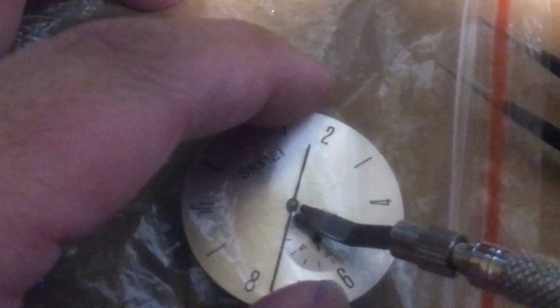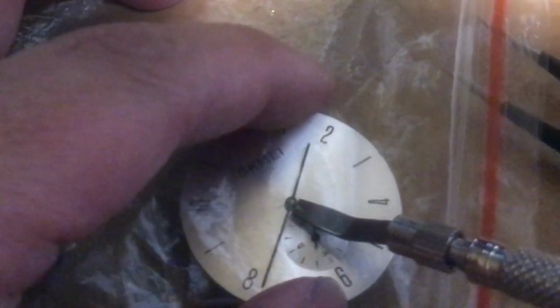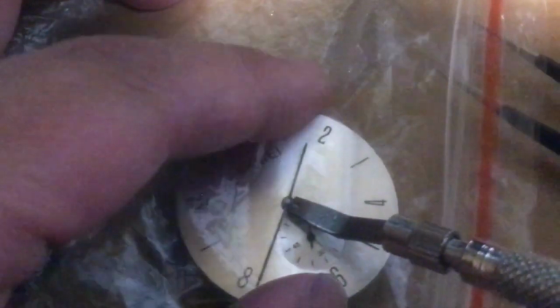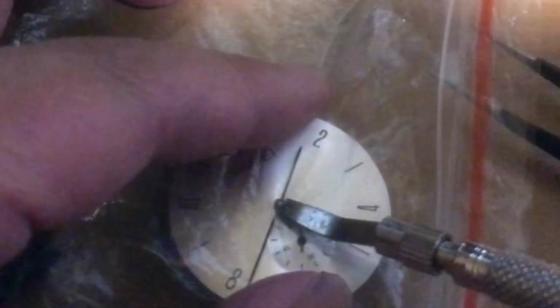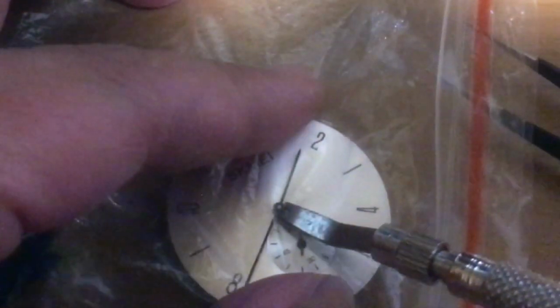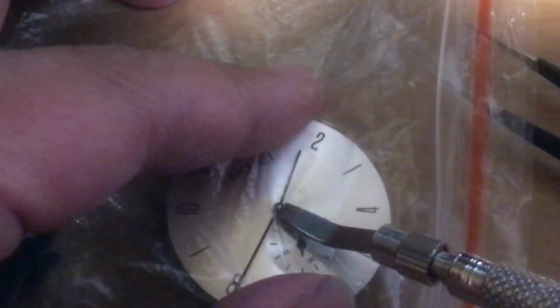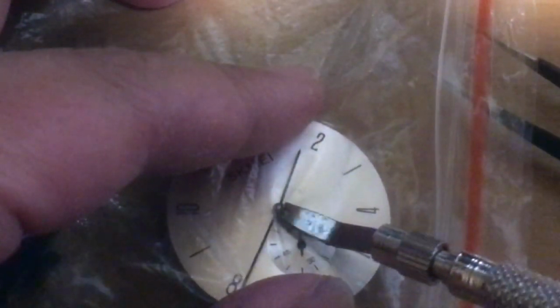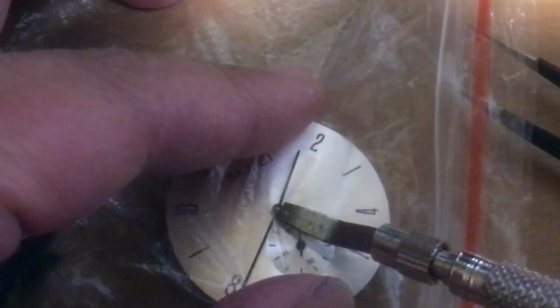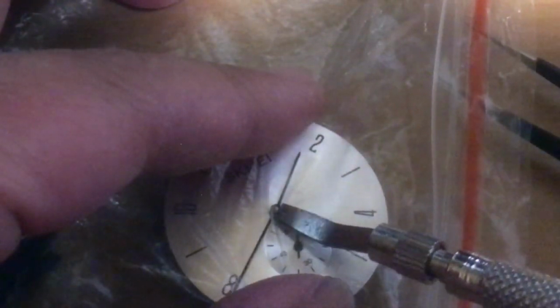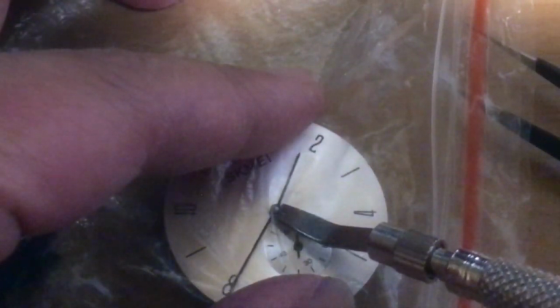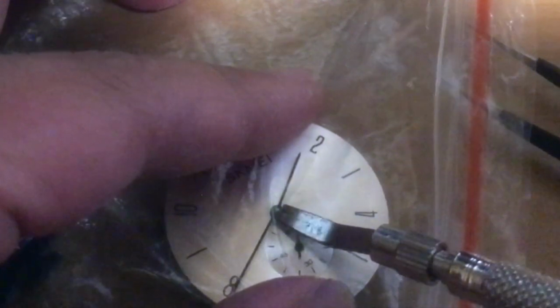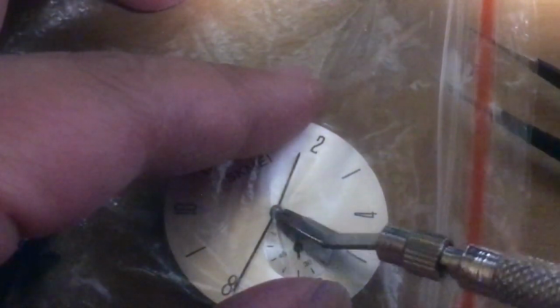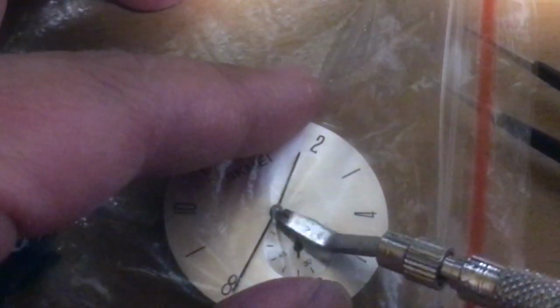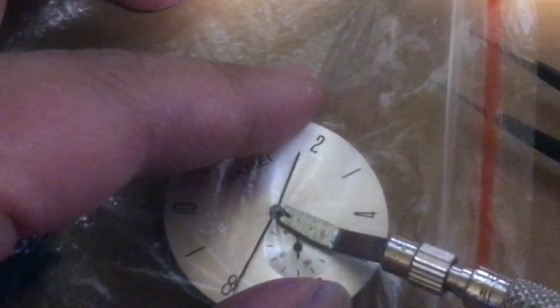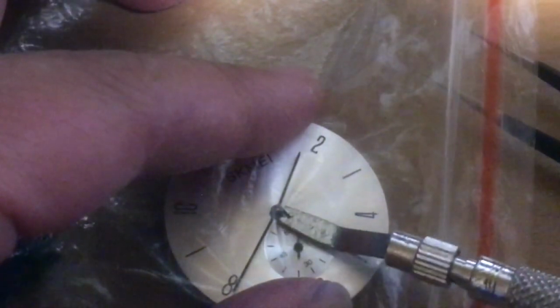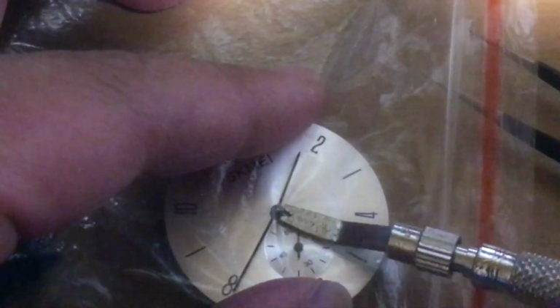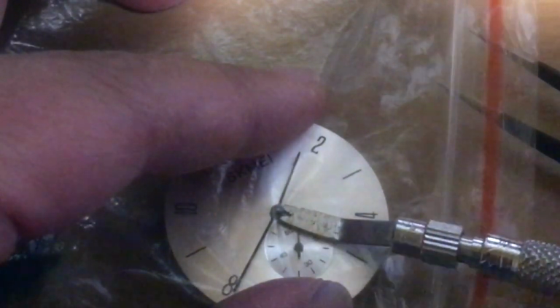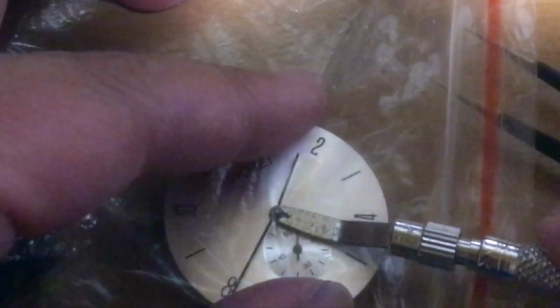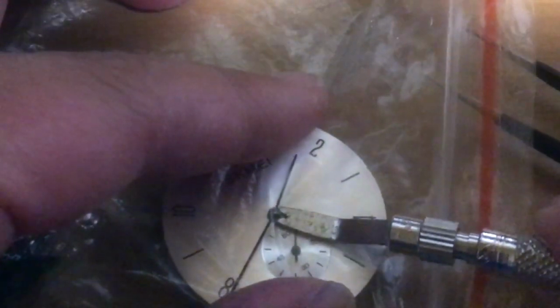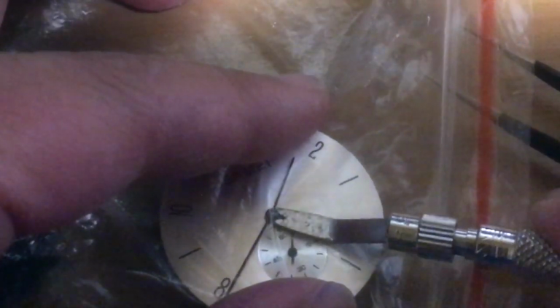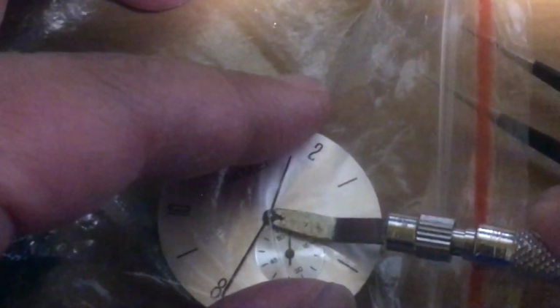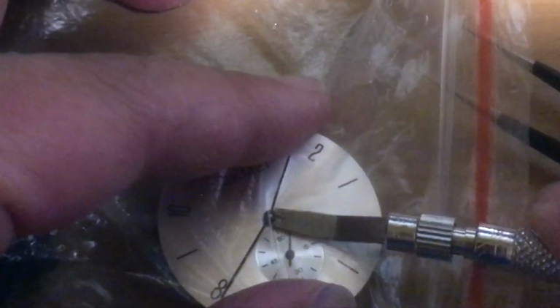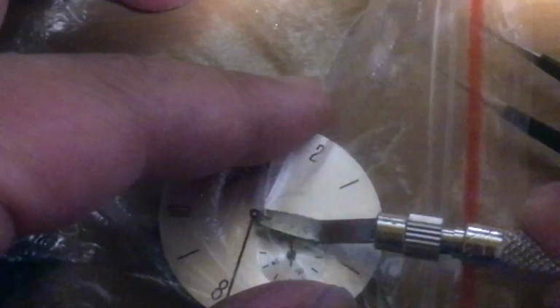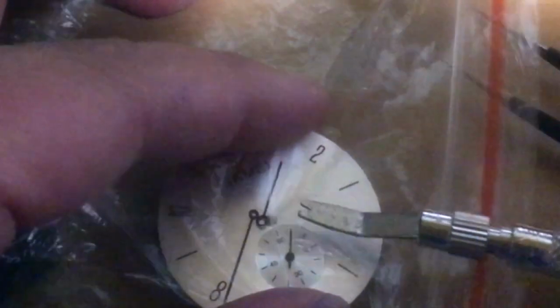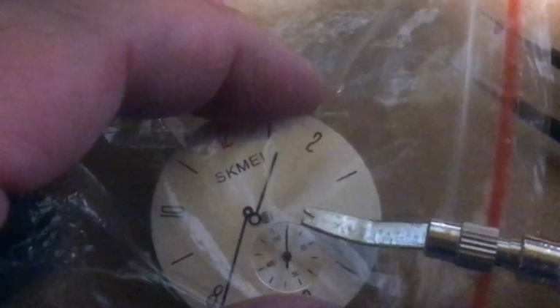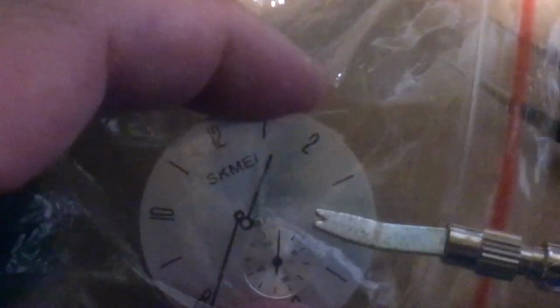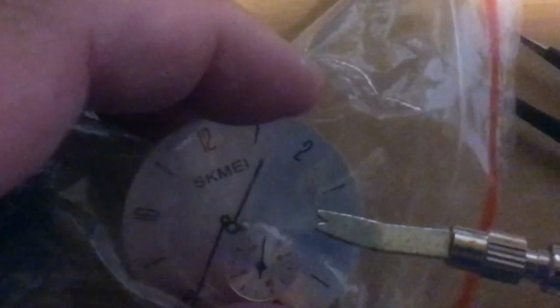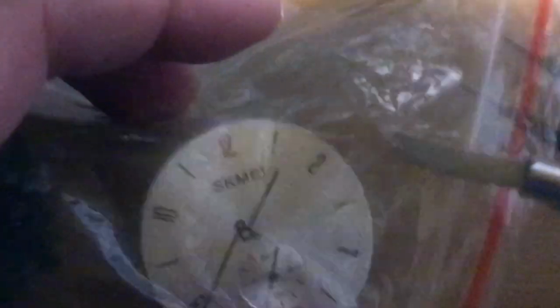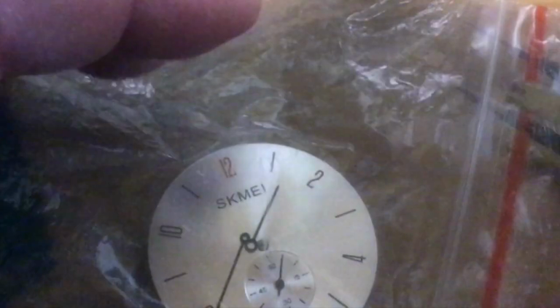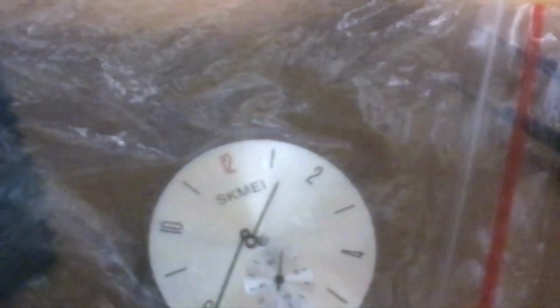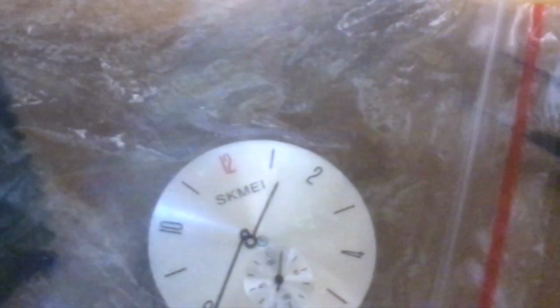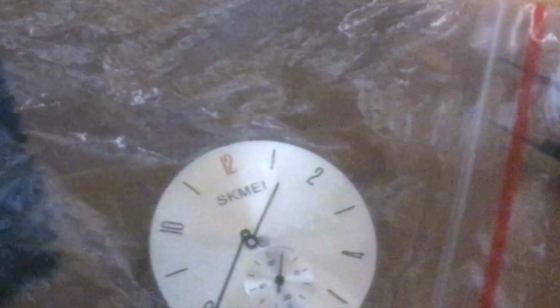The way I like to remove the hands is I put plastic under them so I don't scuff up the dial, and use this tool to gently pry the hour and minute hand off. Both come out very easily.